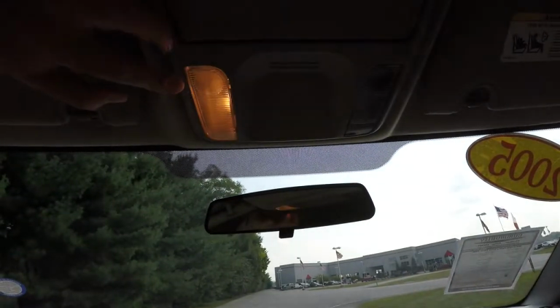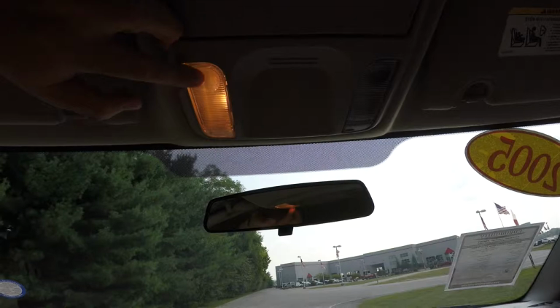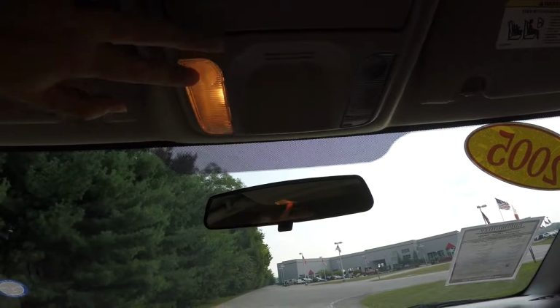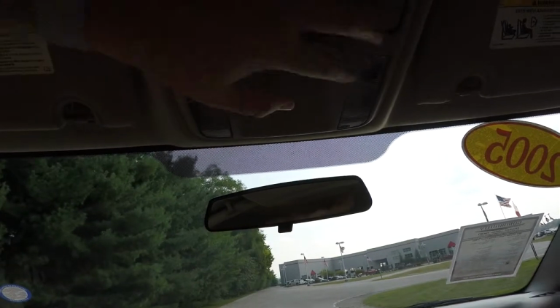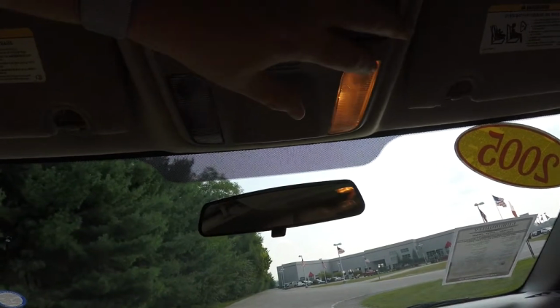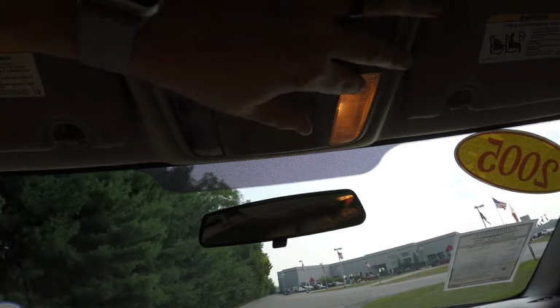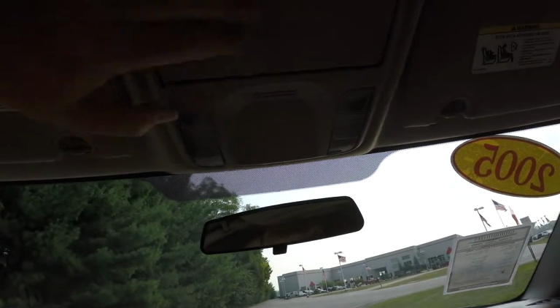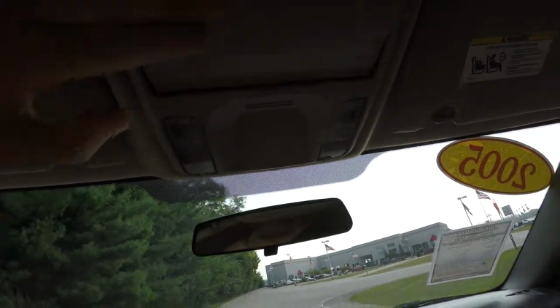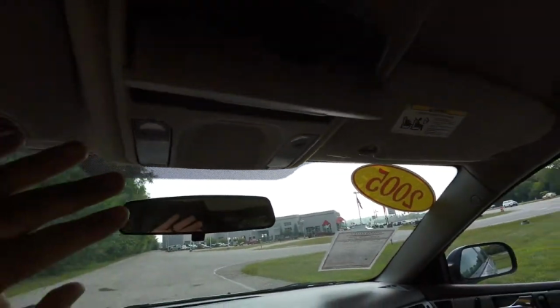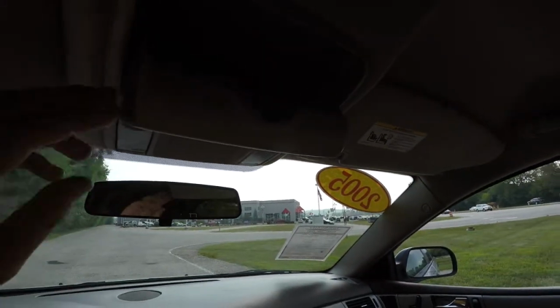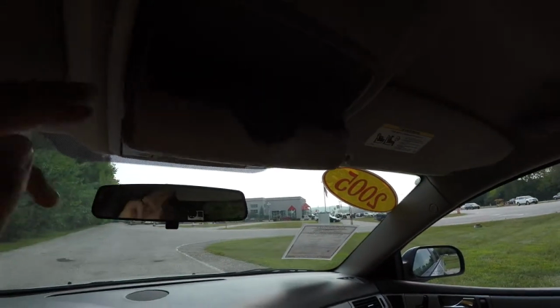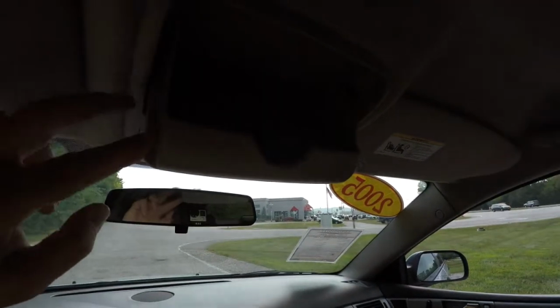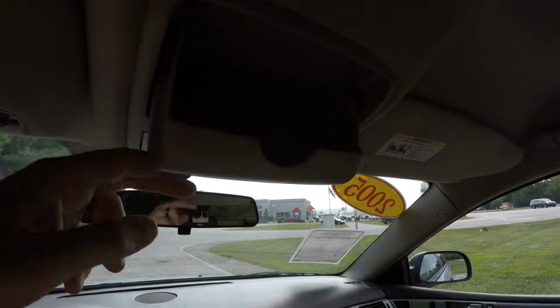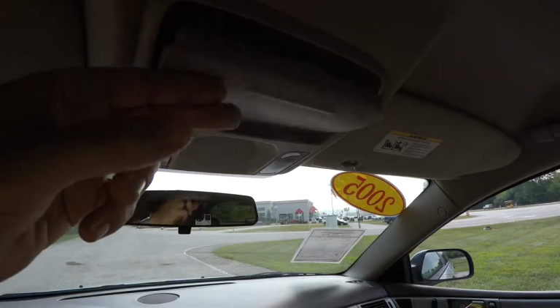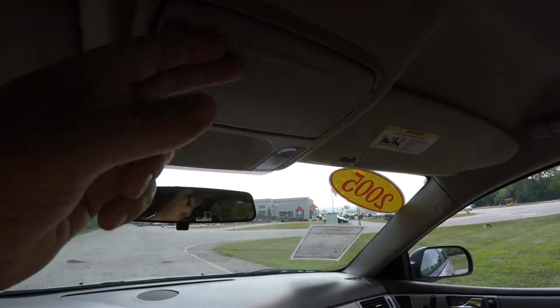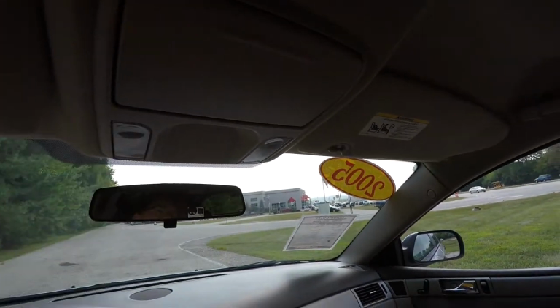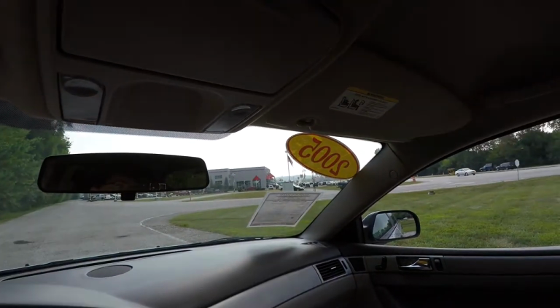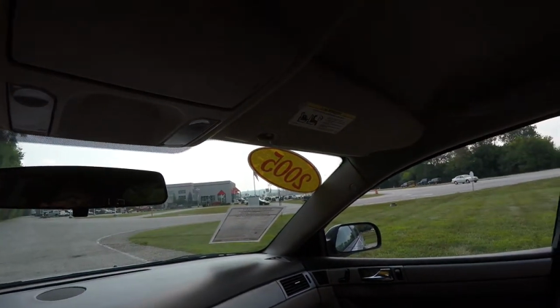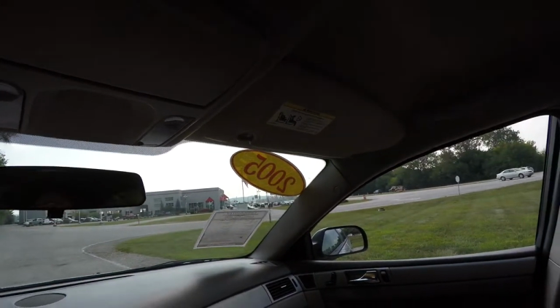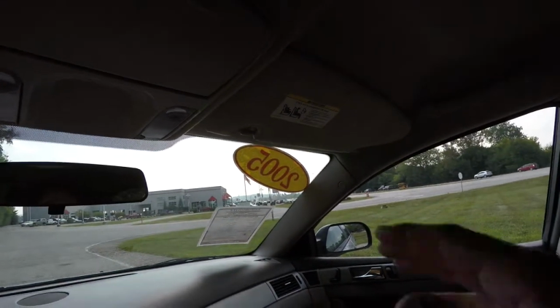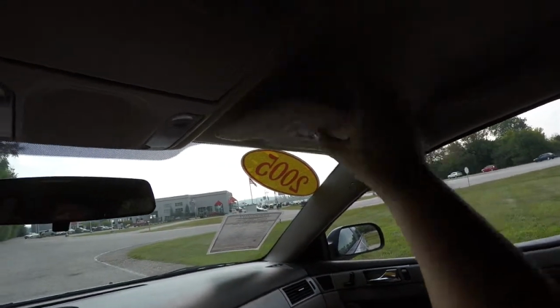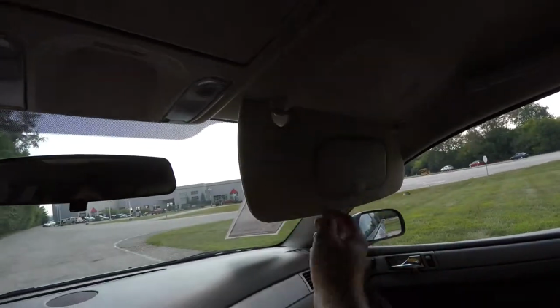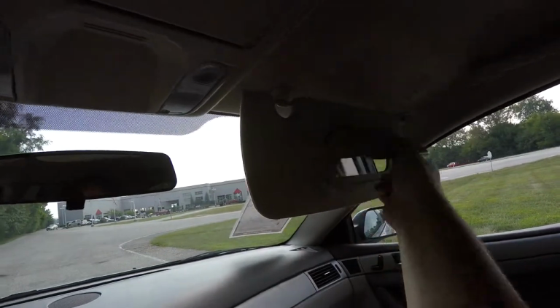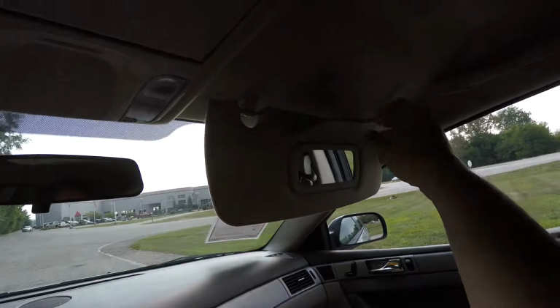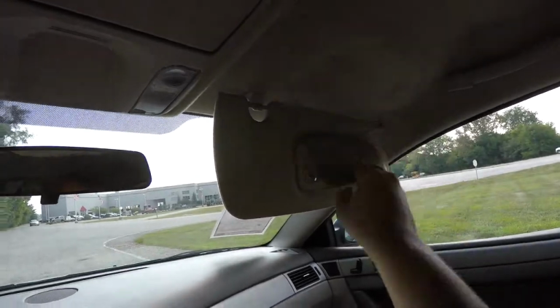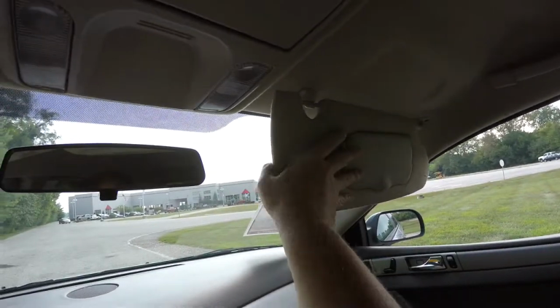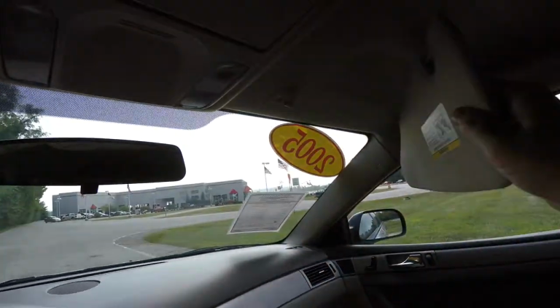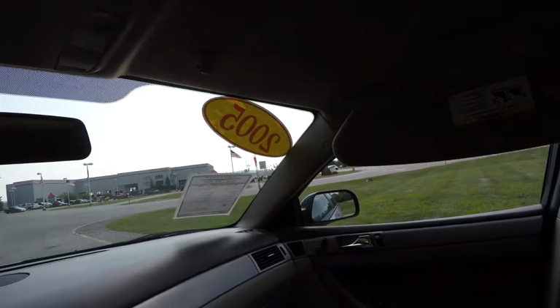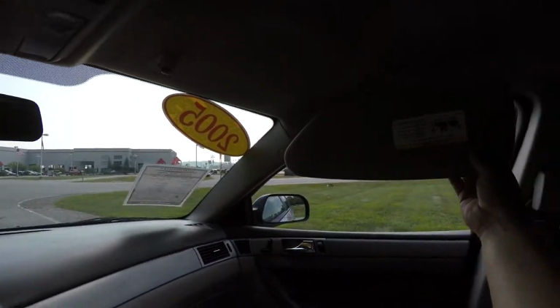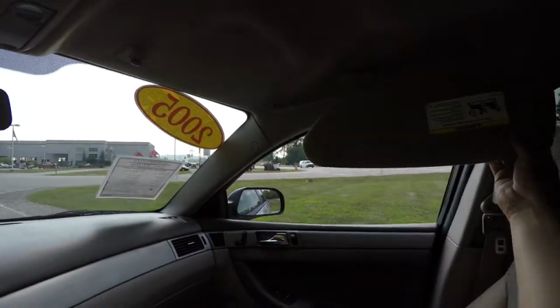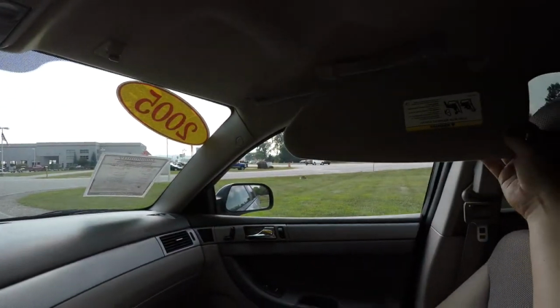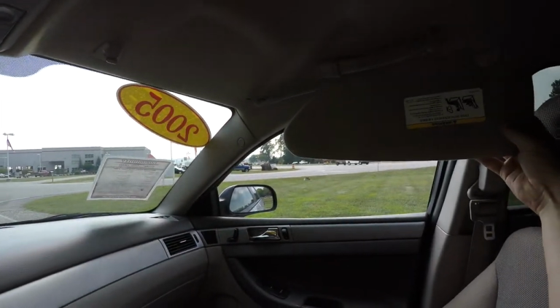Overhead, you have overhead map lights as well as a sunglasses holder, vanity mirrors, and sliding visors.